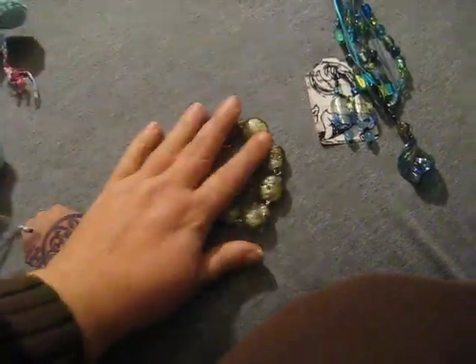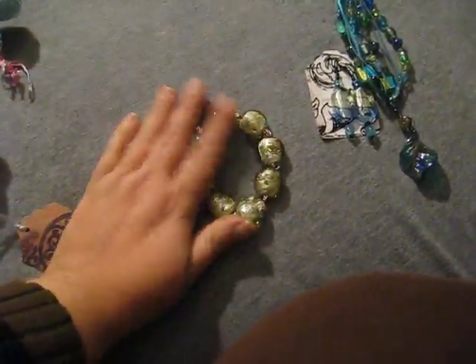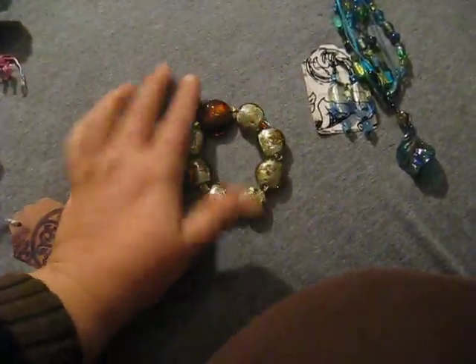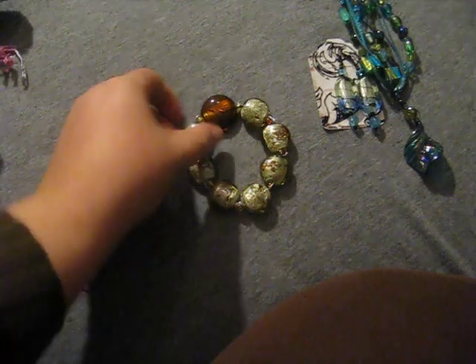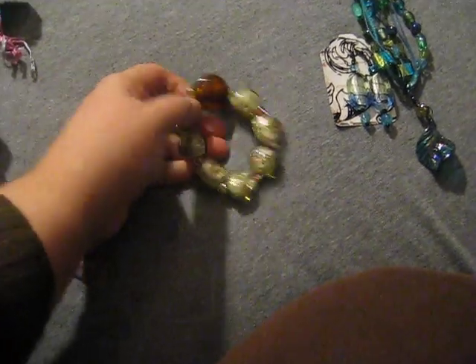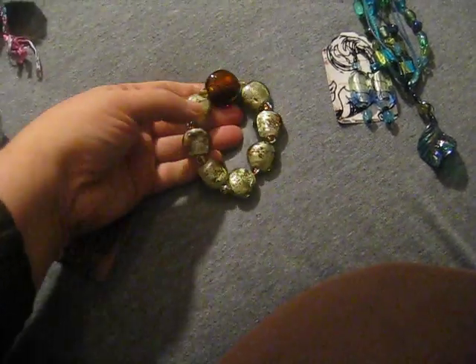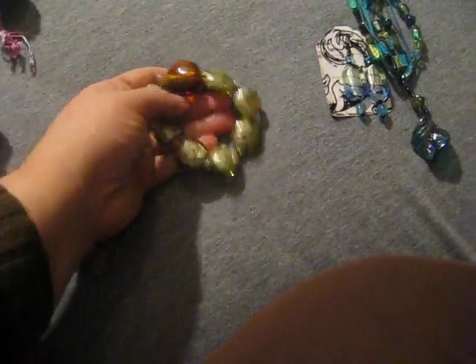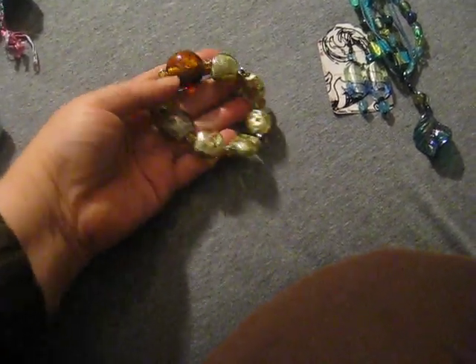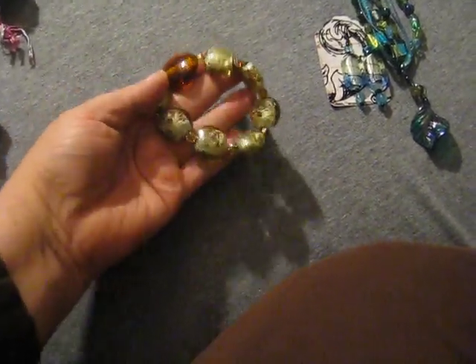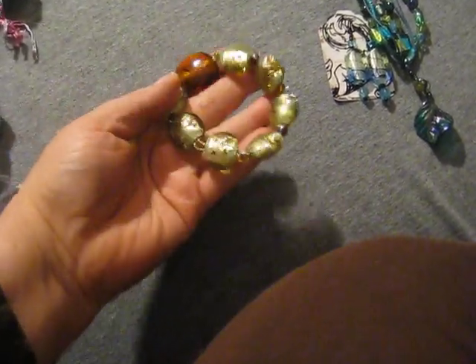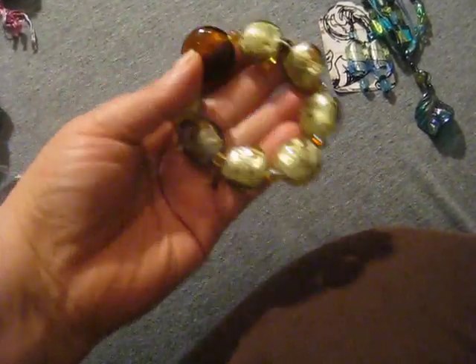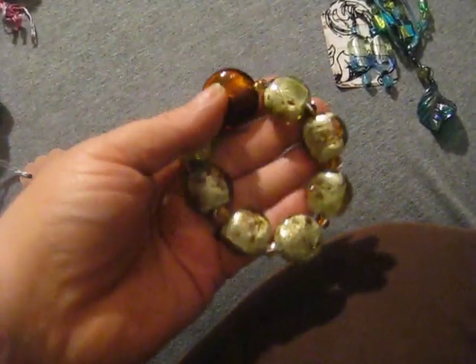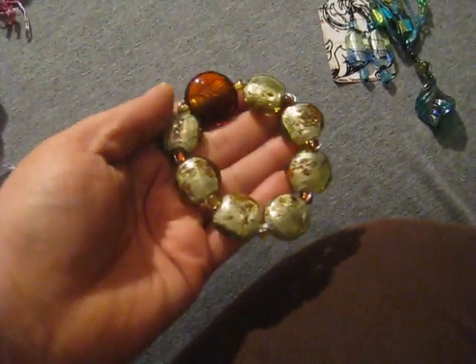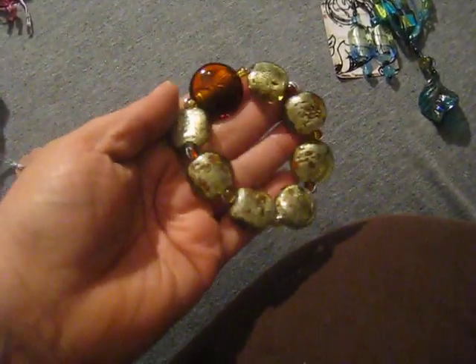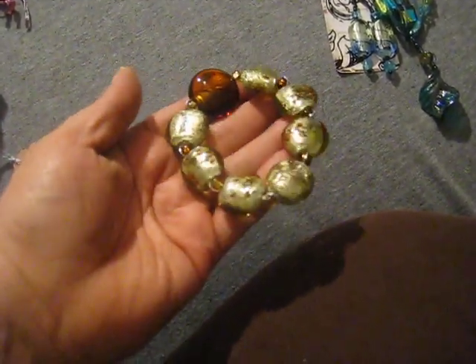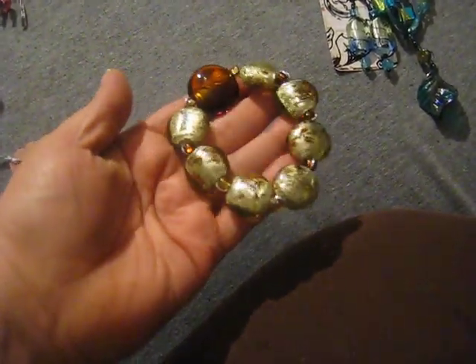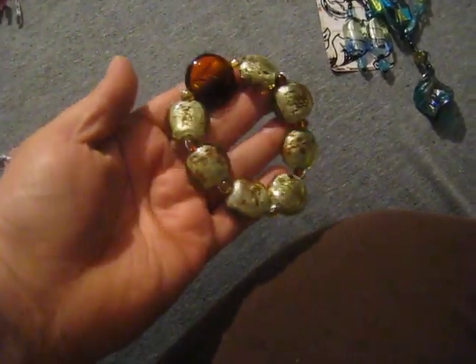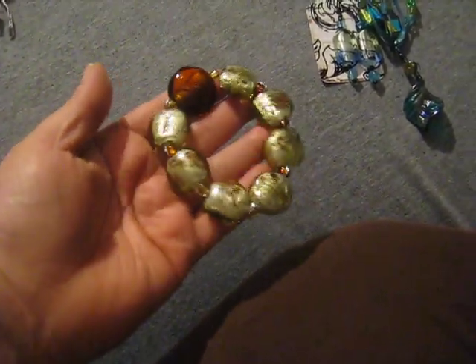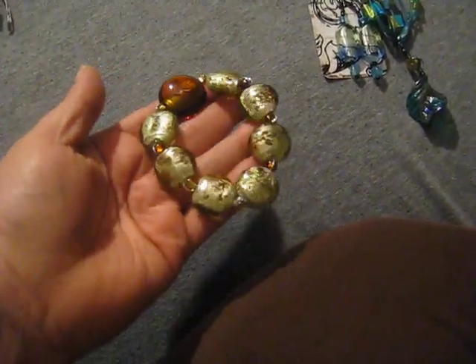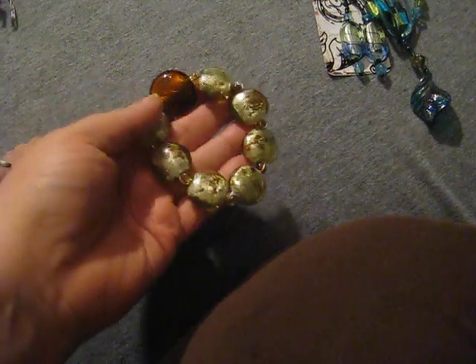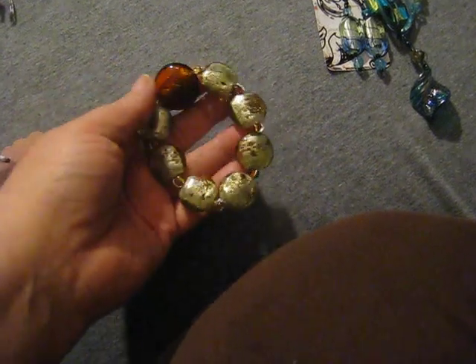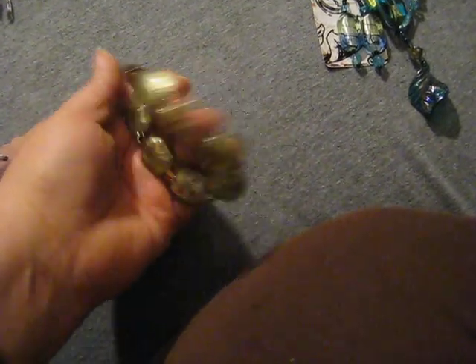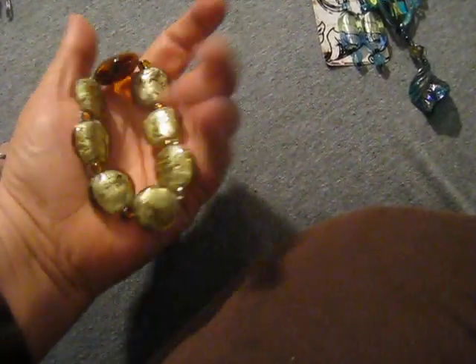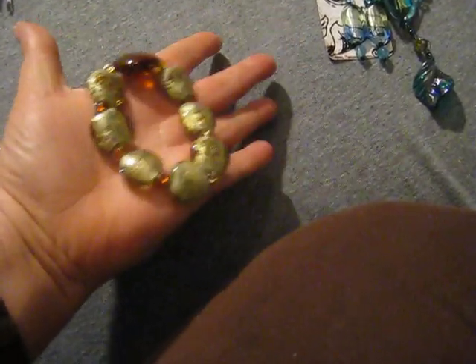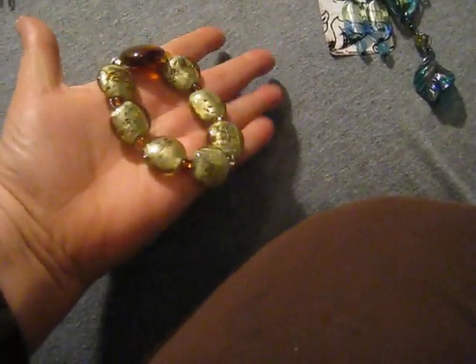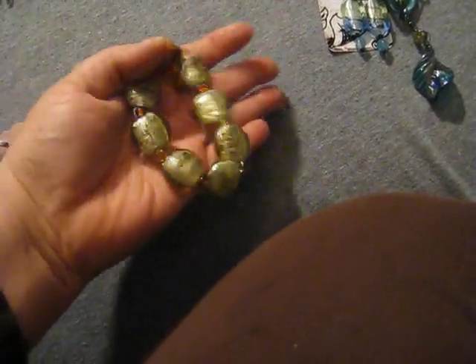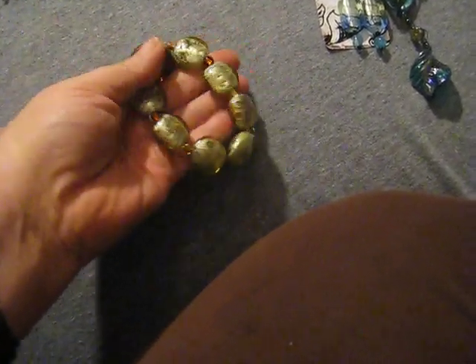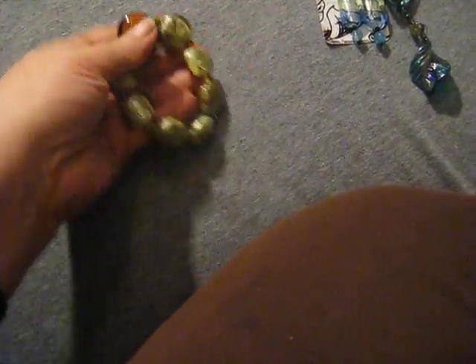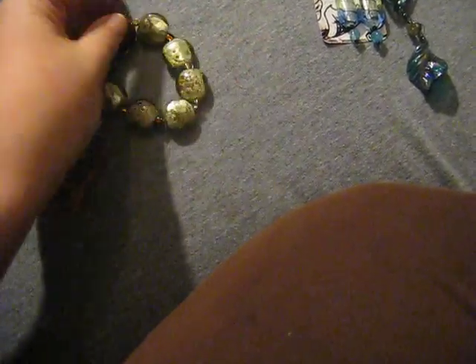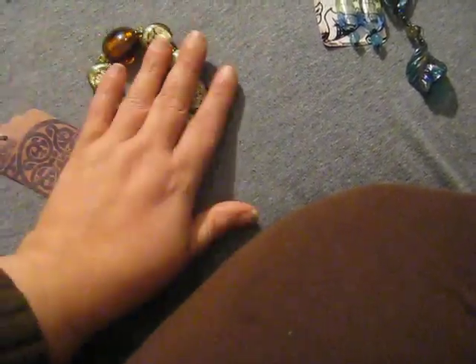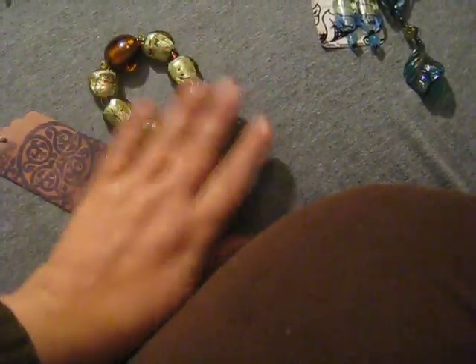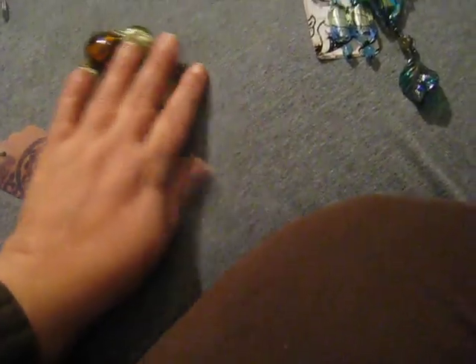And this — look at this bracelet. Isn't that gorgeous? So shimmery and shiny and the color is just awesome. I love it. Thank you so much.